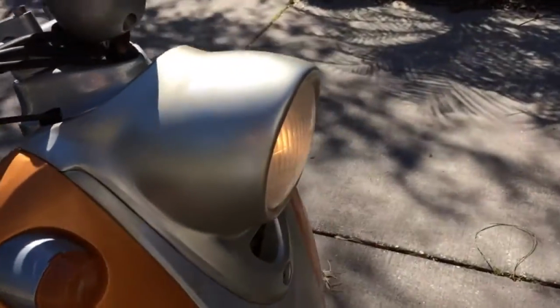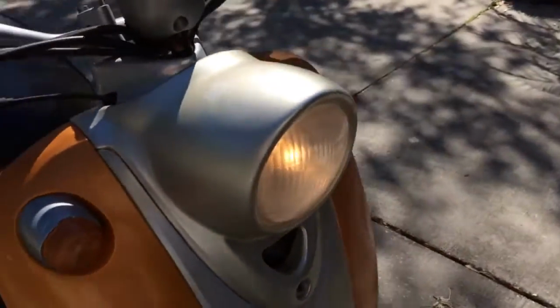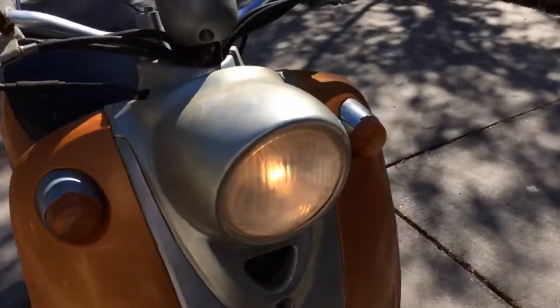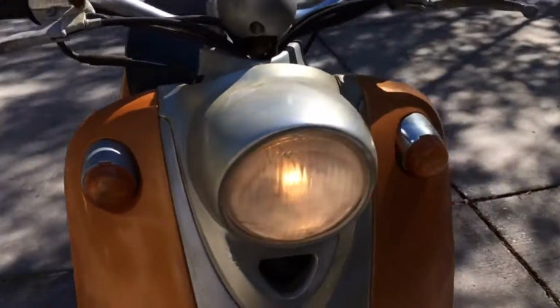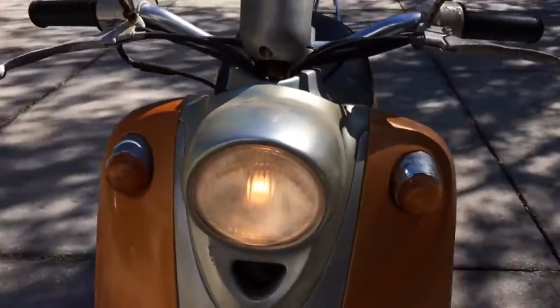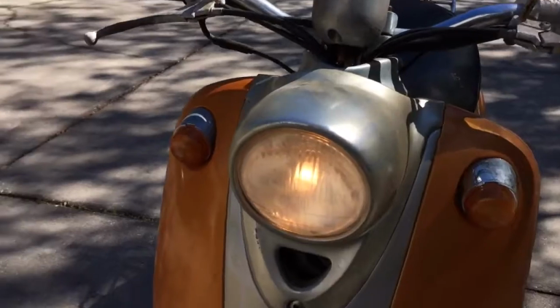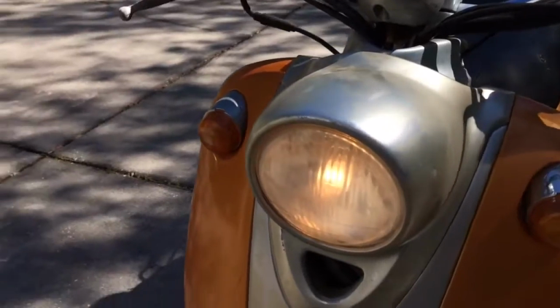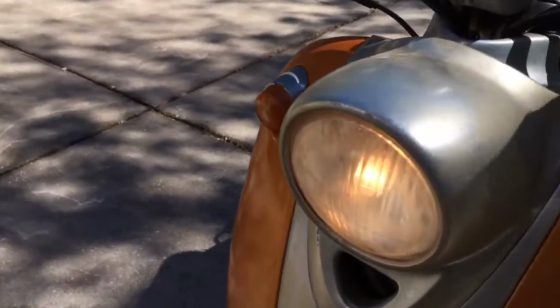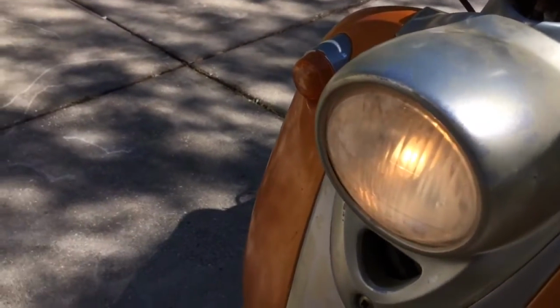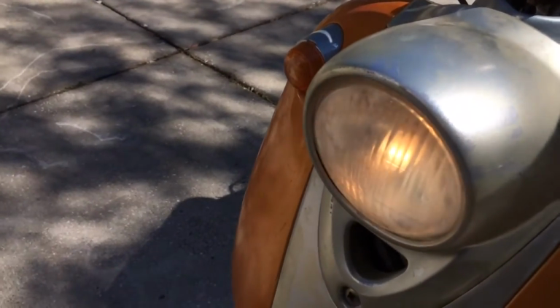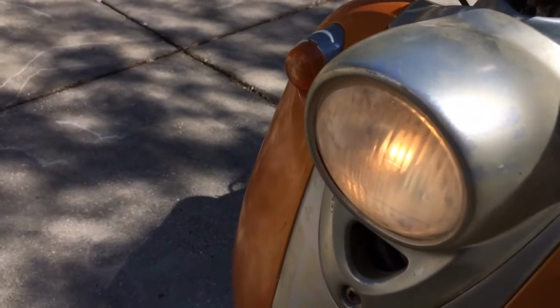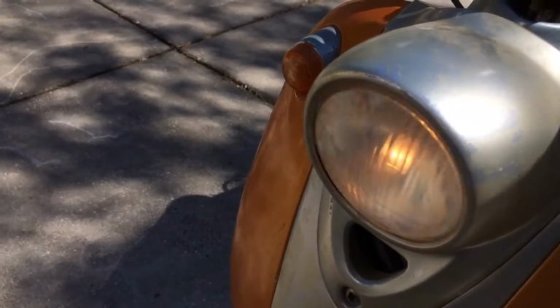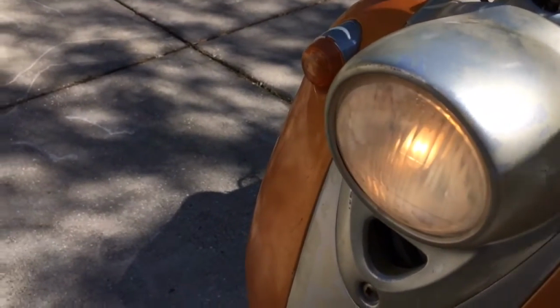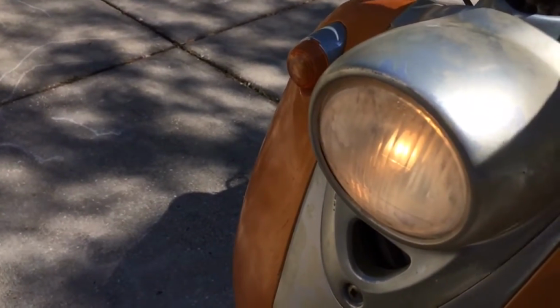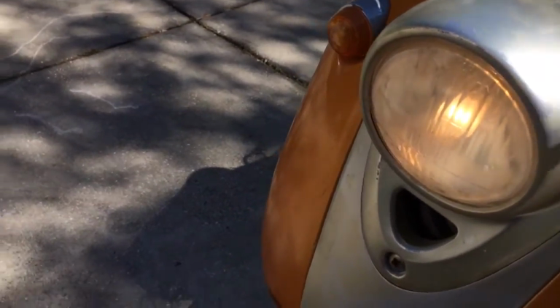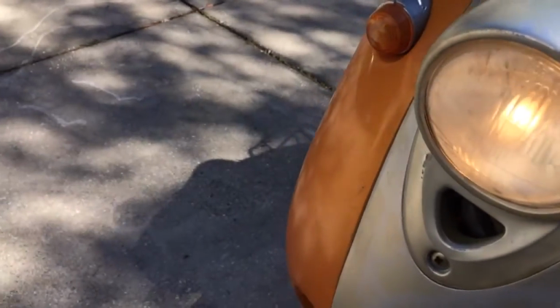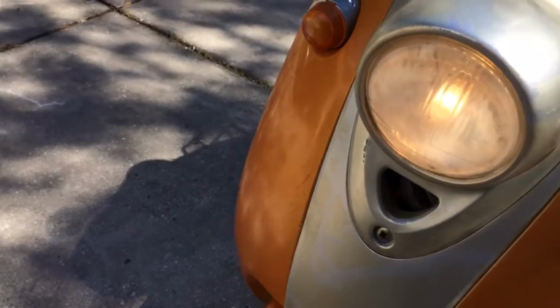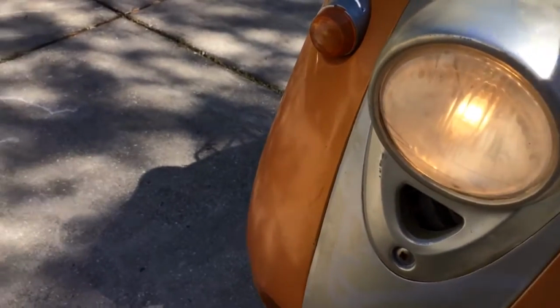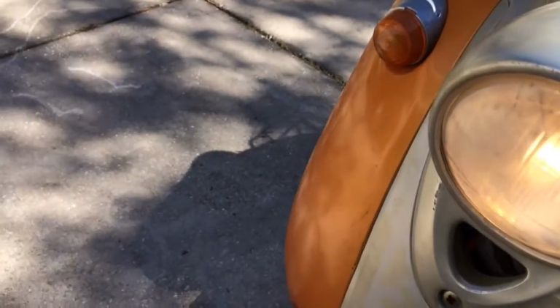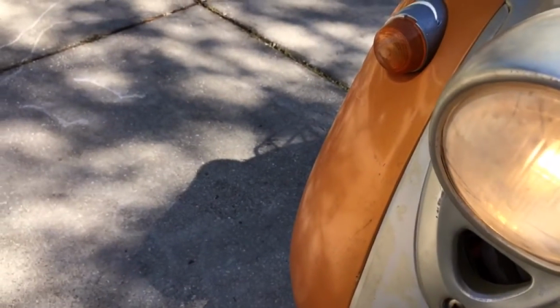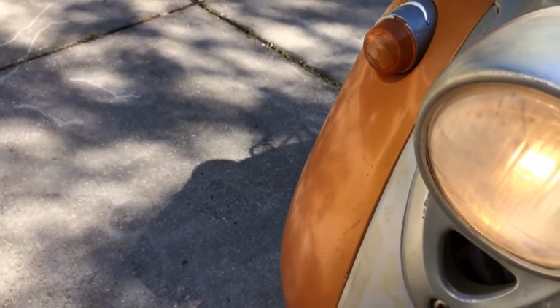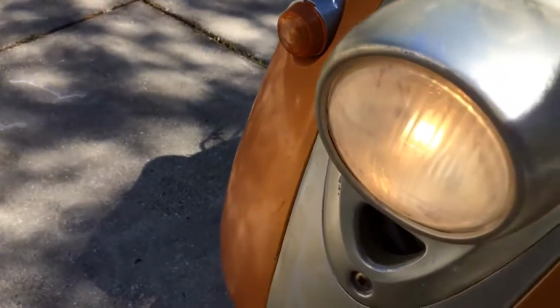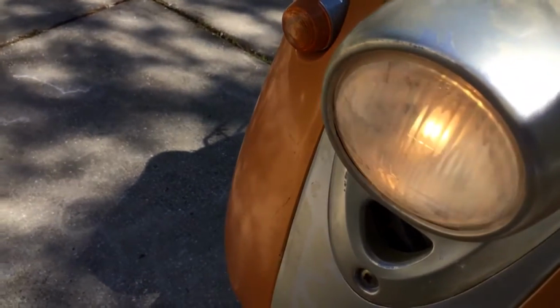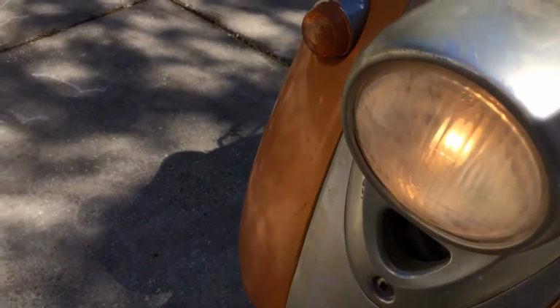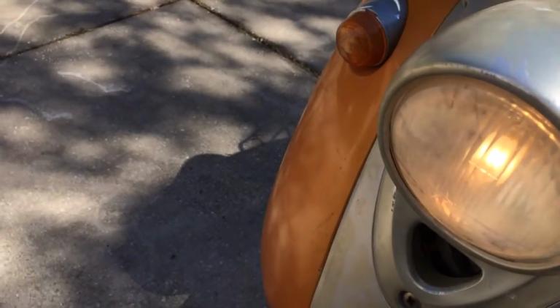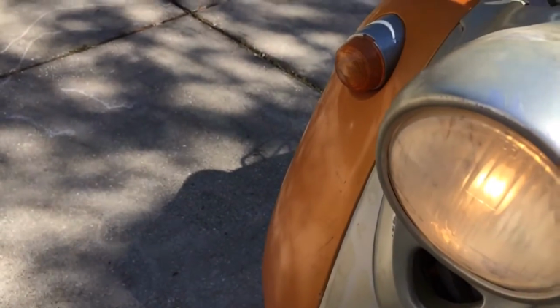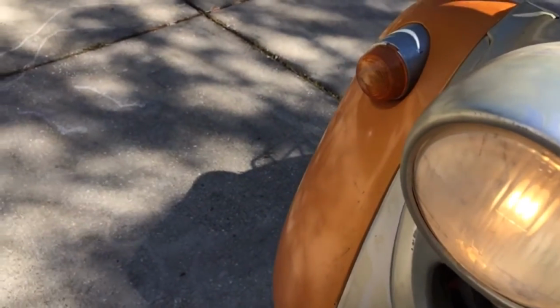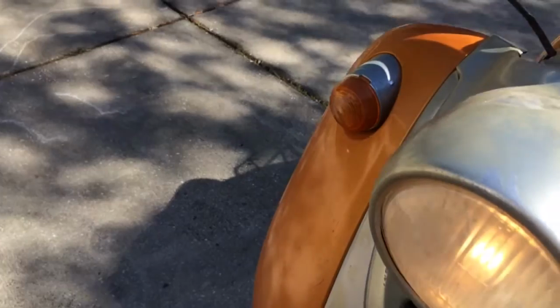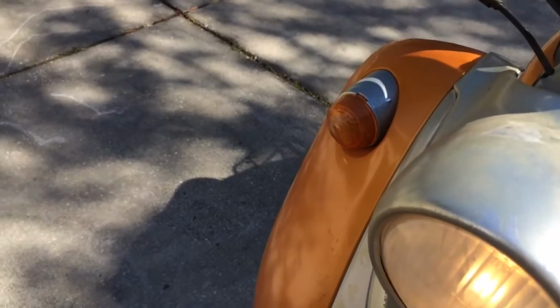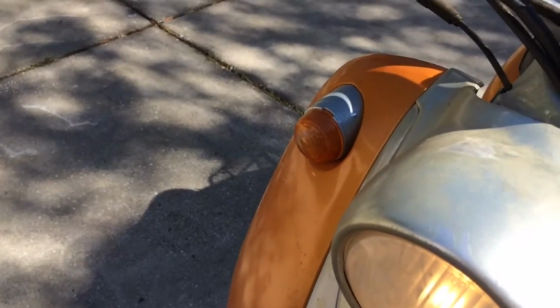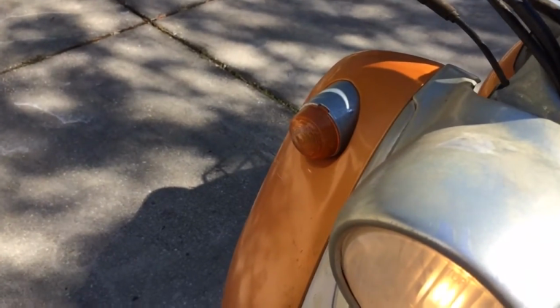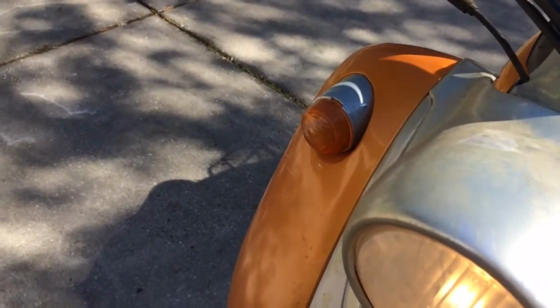It has high beam and low beam headlights, as well as turn signals. Hard to see in this light.